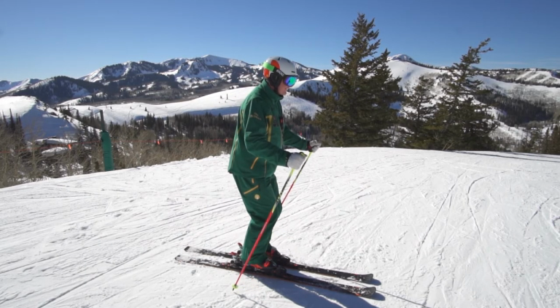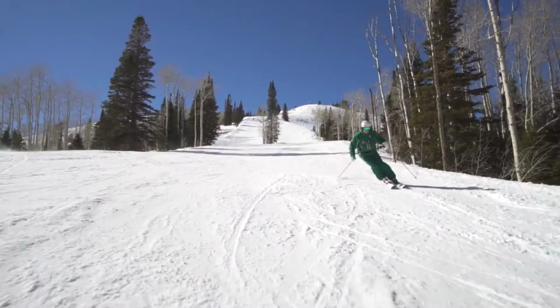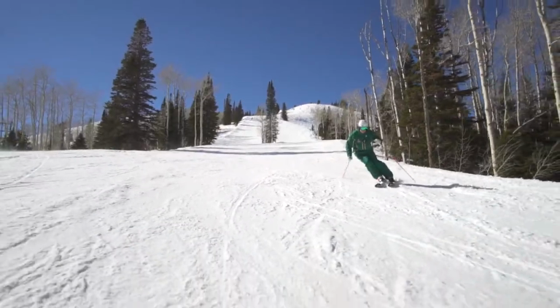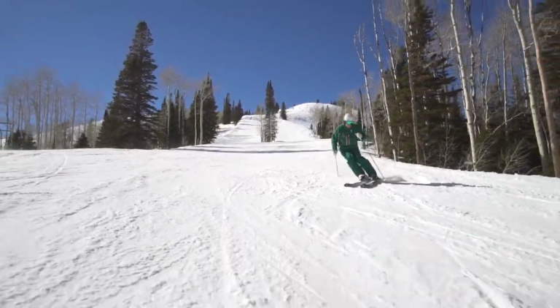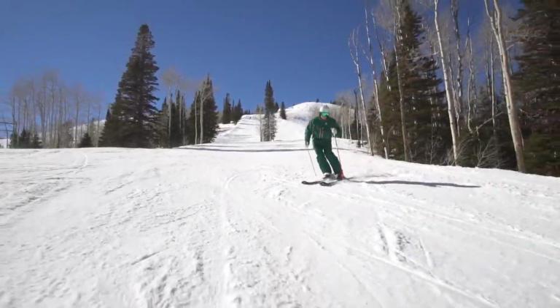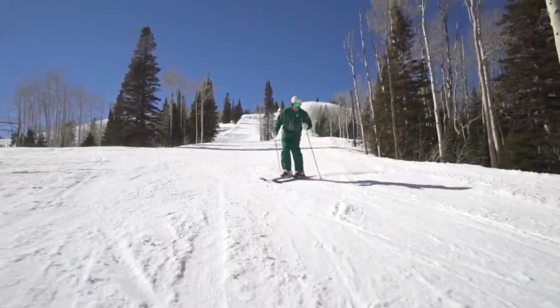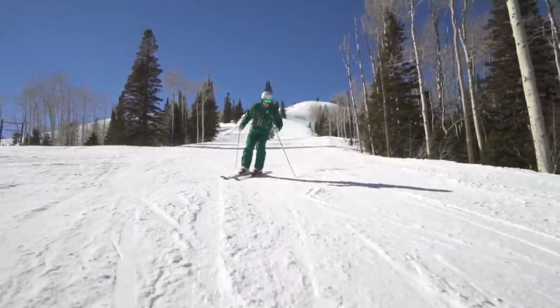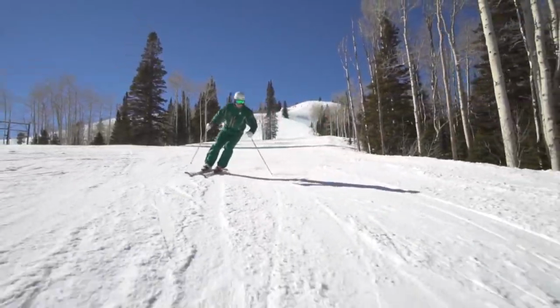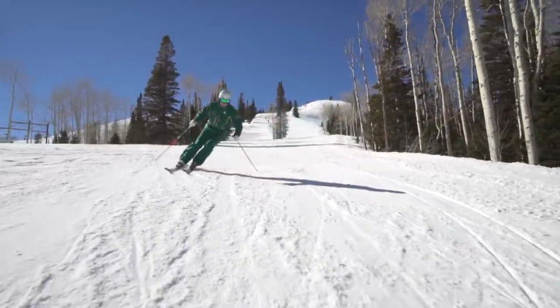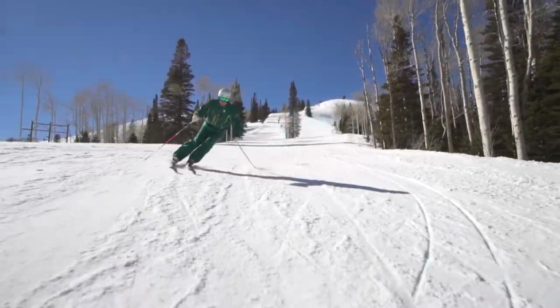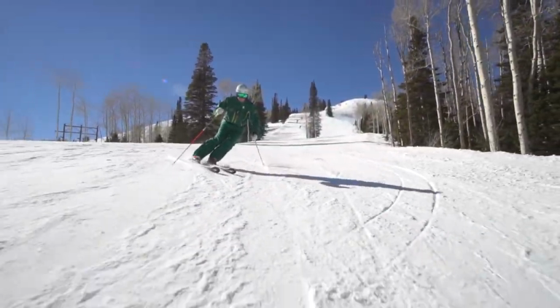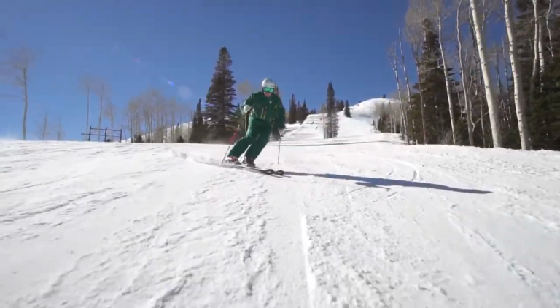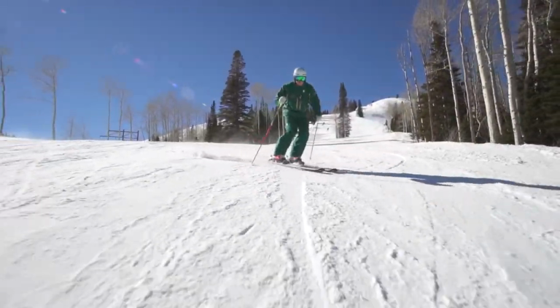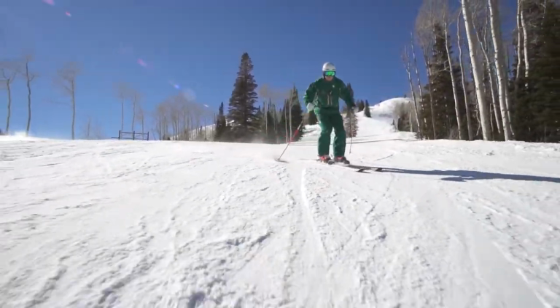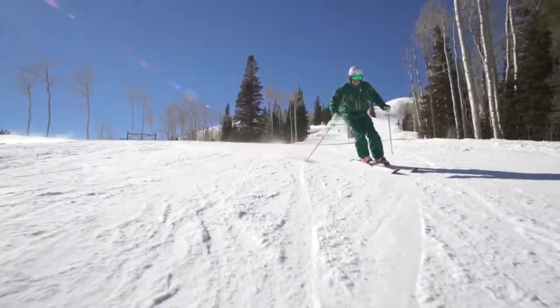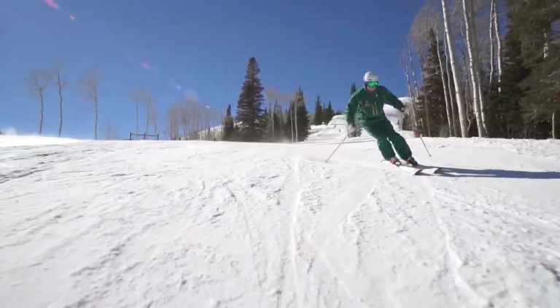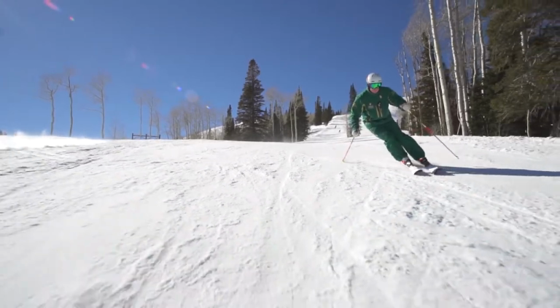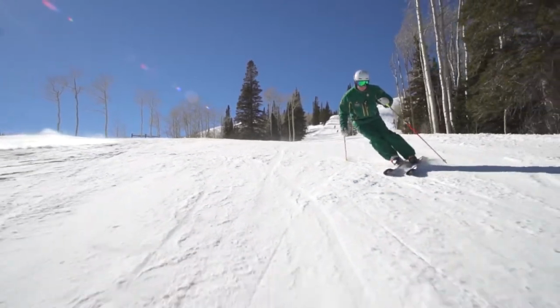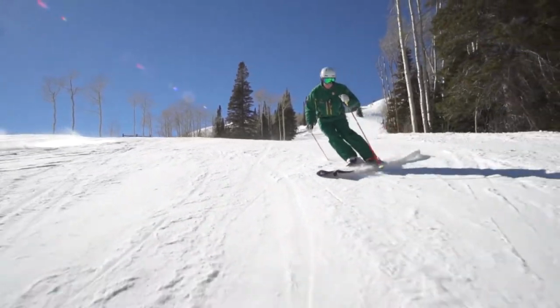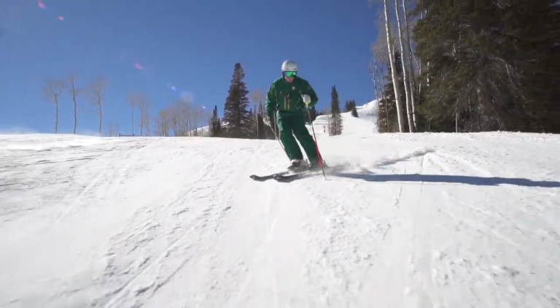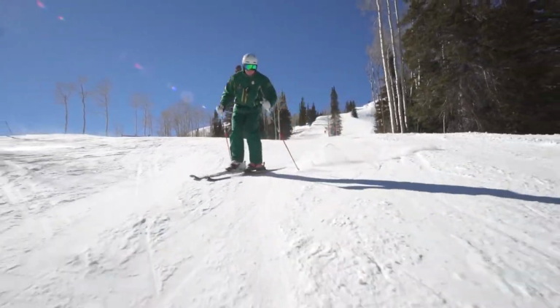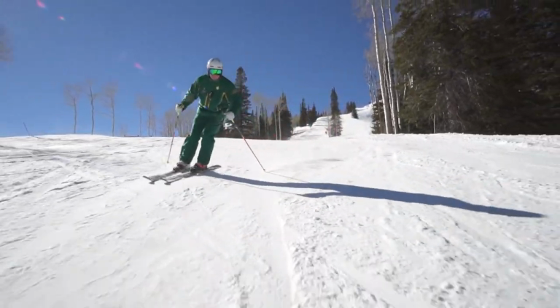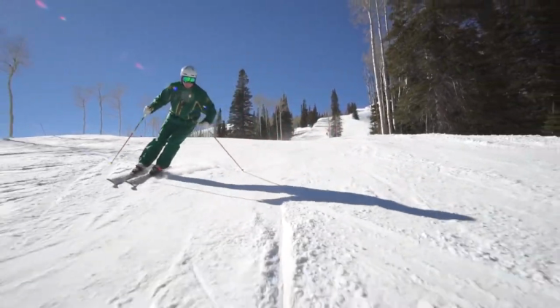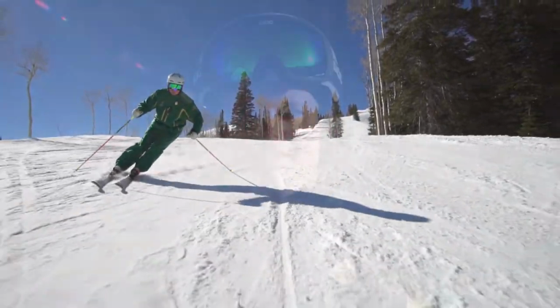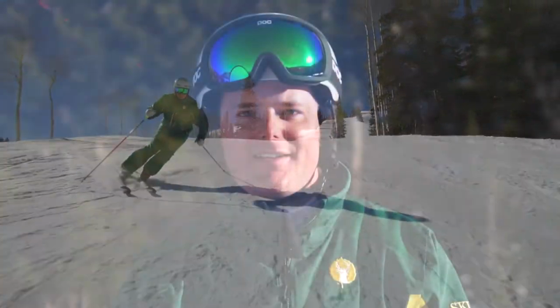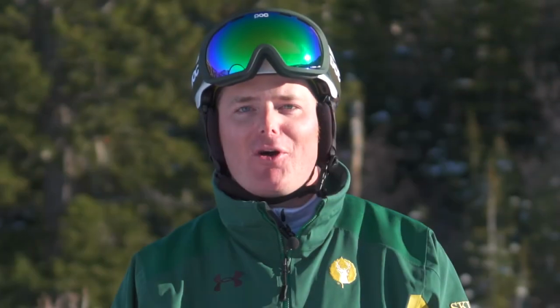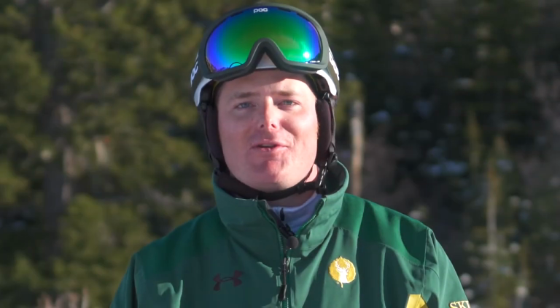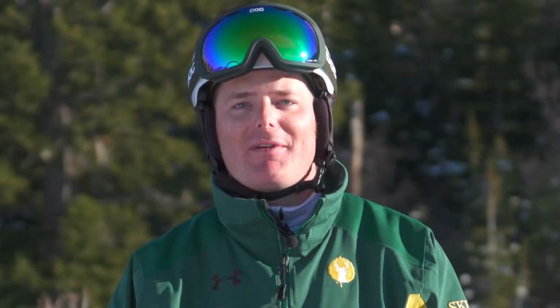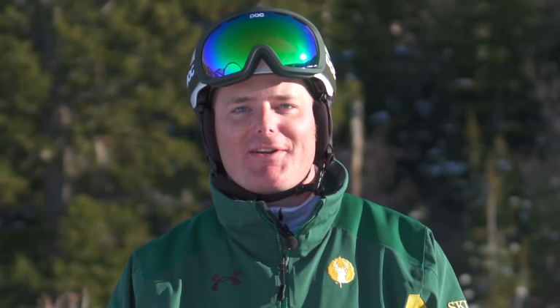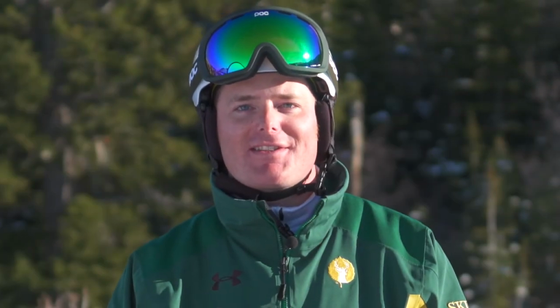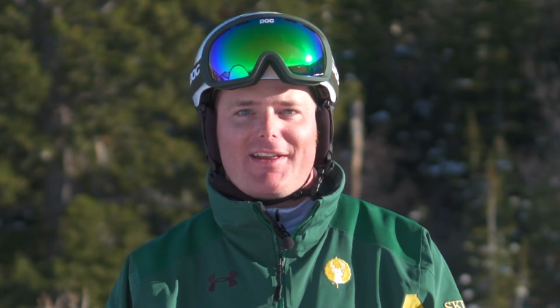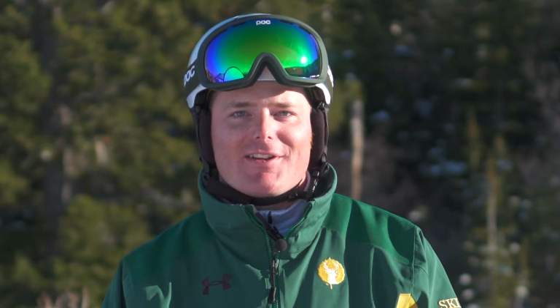Once you've mastered the ability to control pressure along your skis' length, you'll find your skiing more enjoyable, more controlled, and less strenuous. I welcome you to come and experience the Deer Valley Difference.